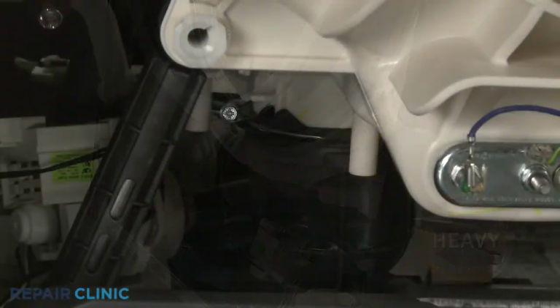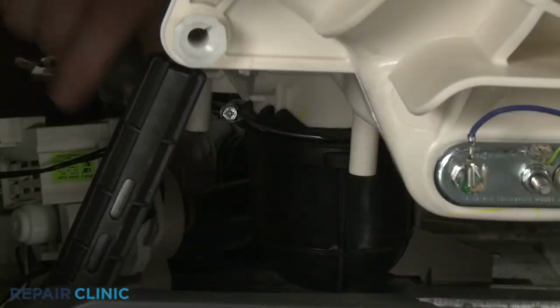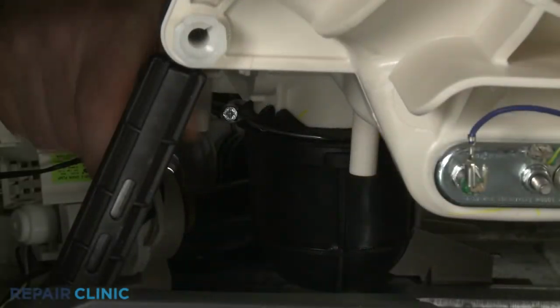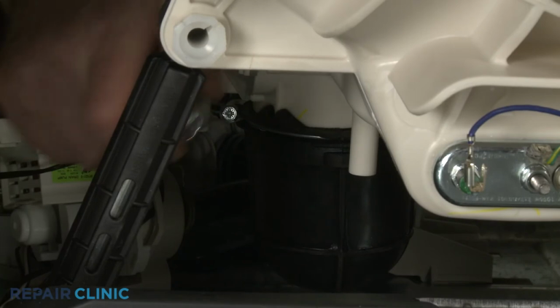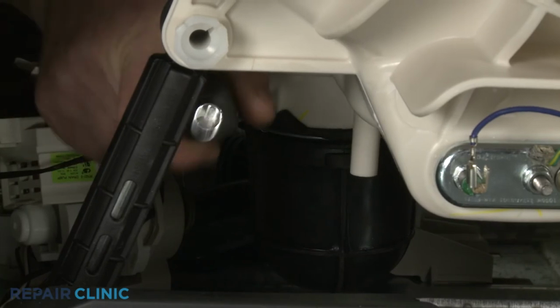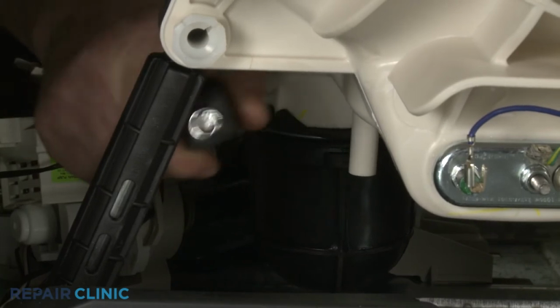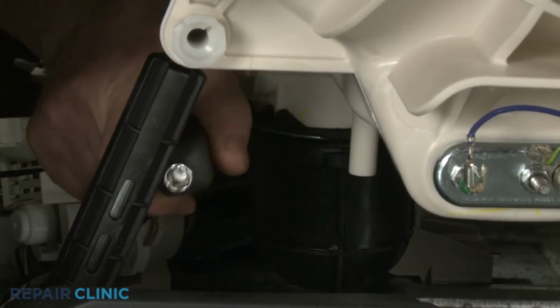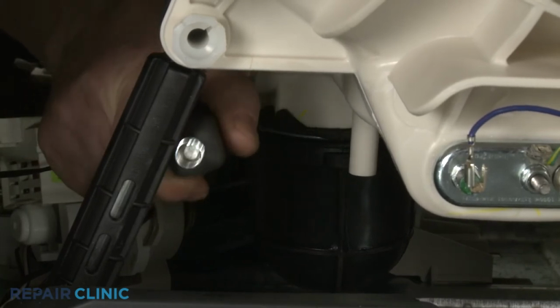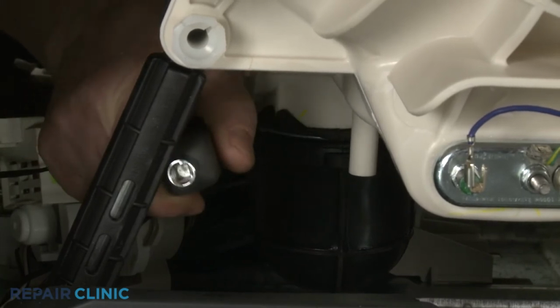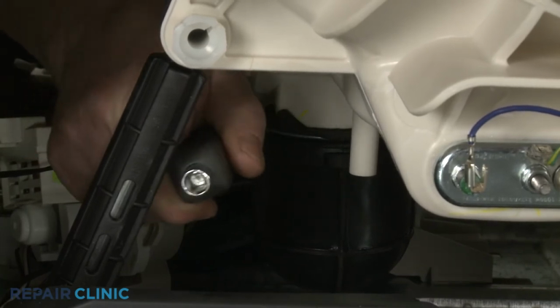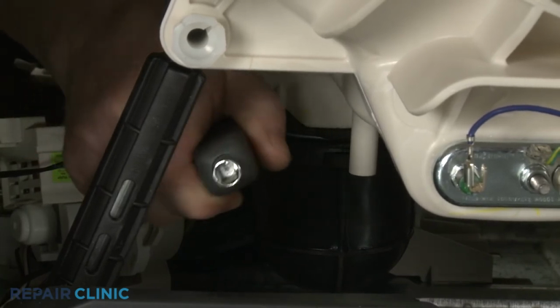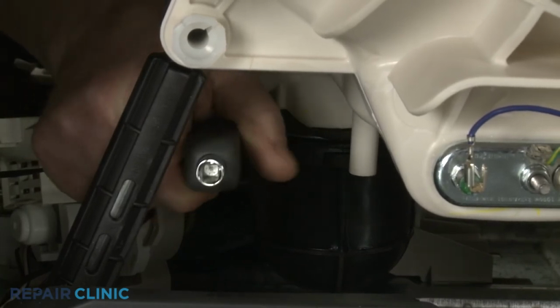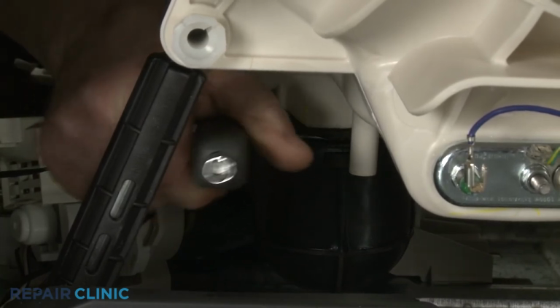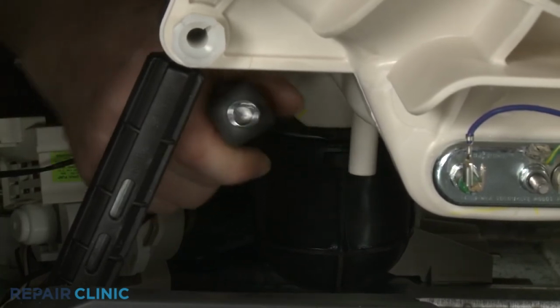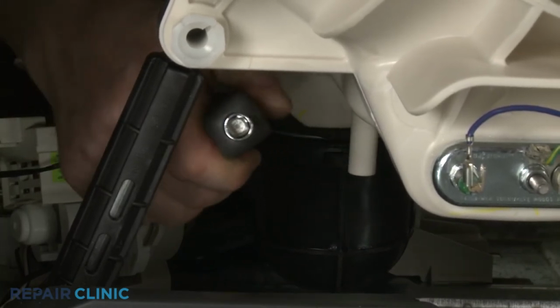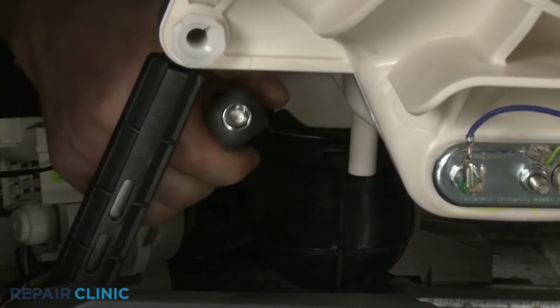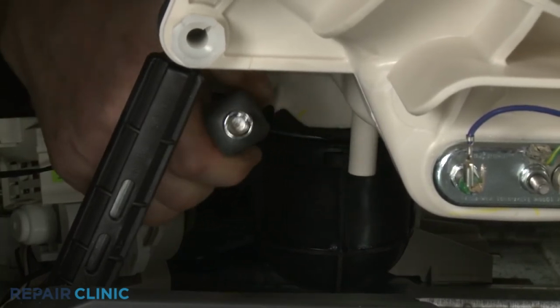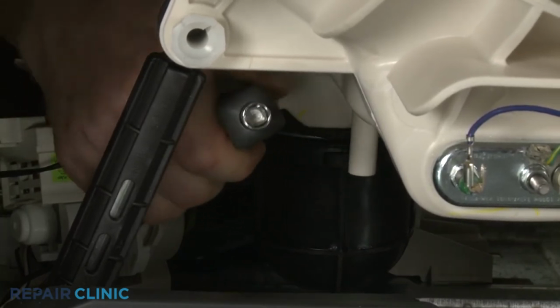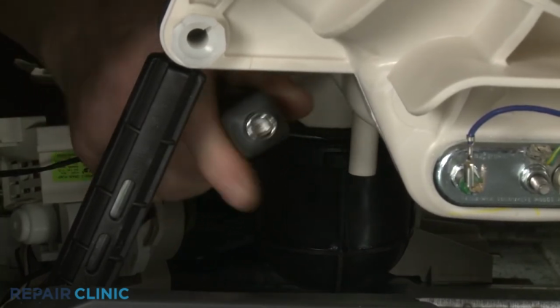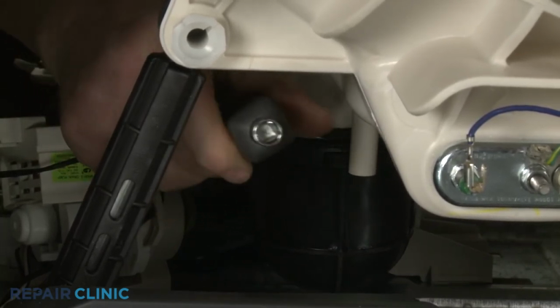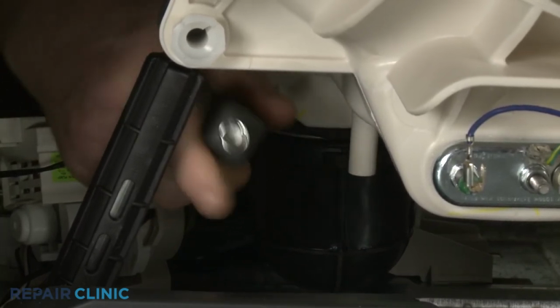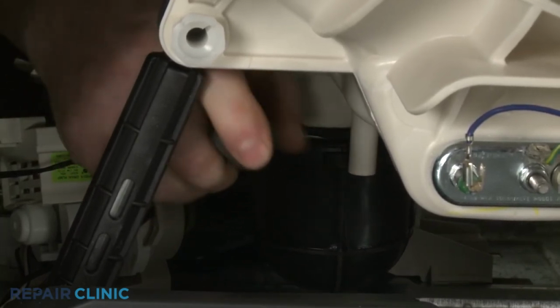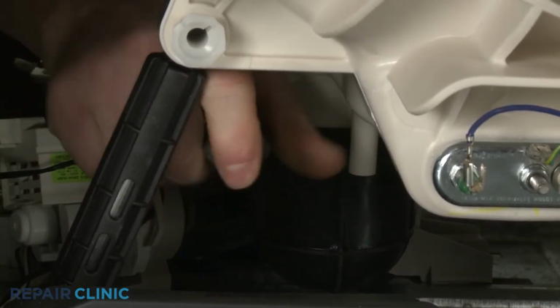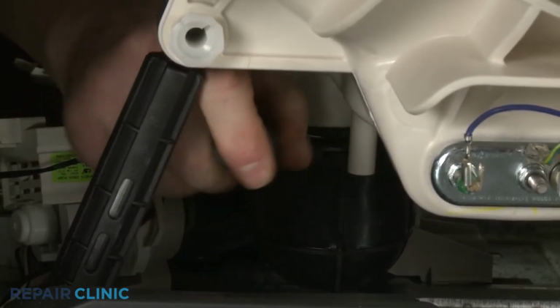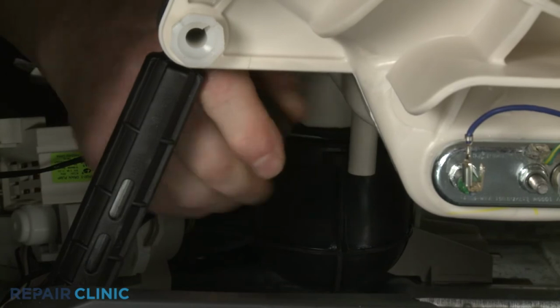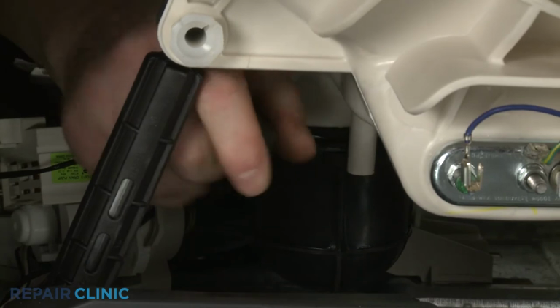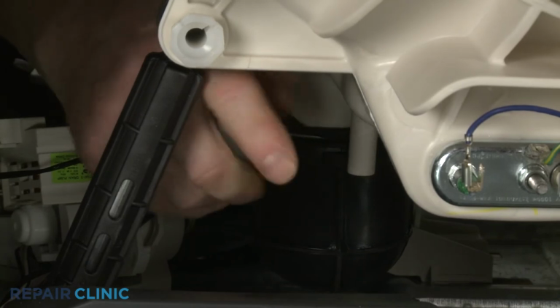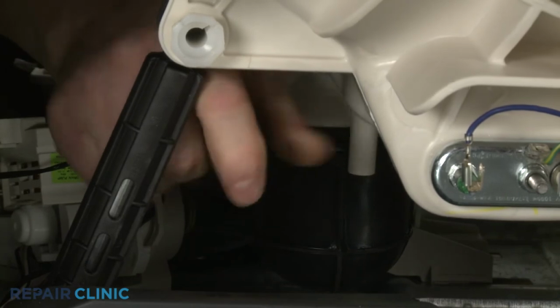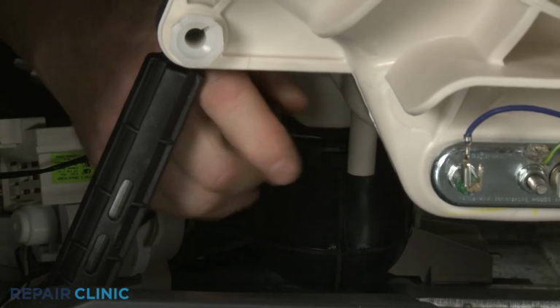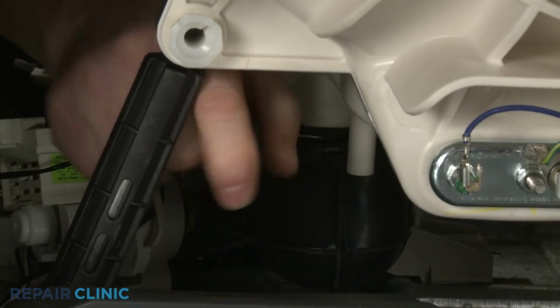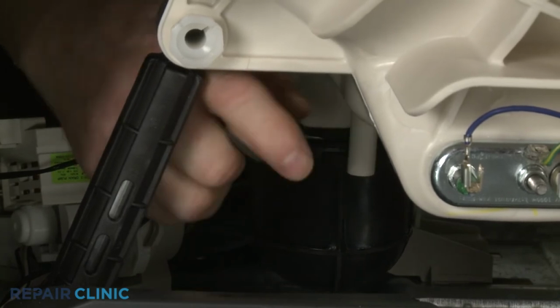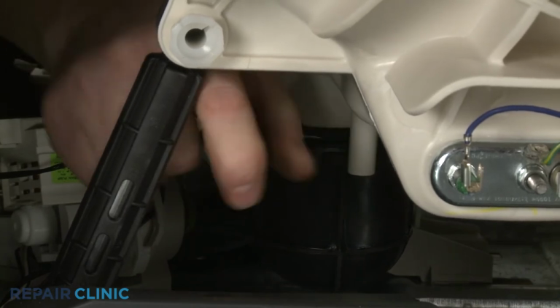Using a 7-millimeter socket or nut driver, unthread the screw to loosen the wire clamp to release the coin trap hose from the outer tub.